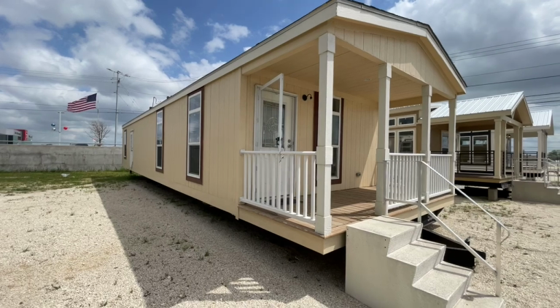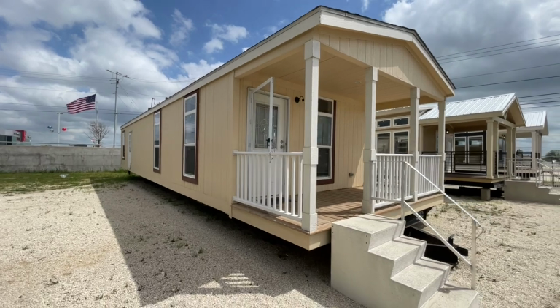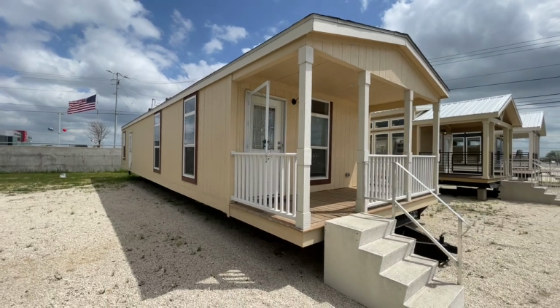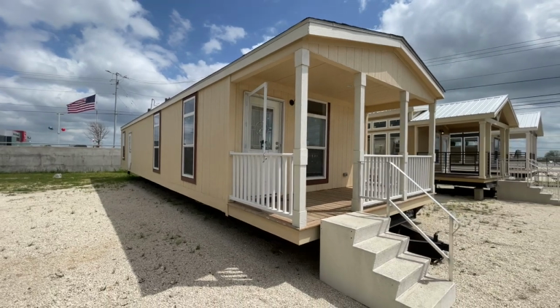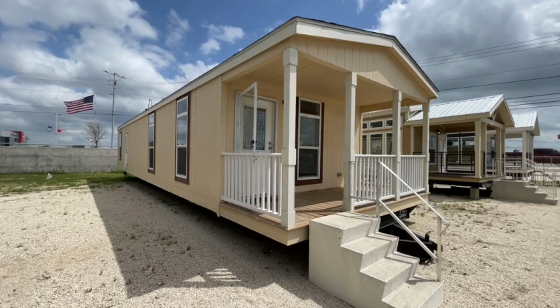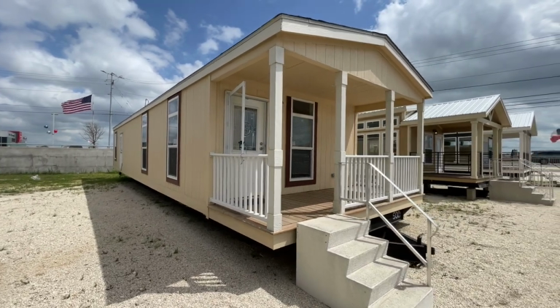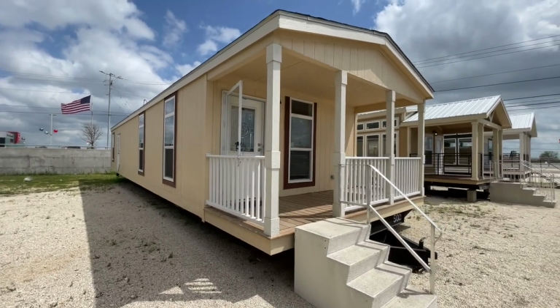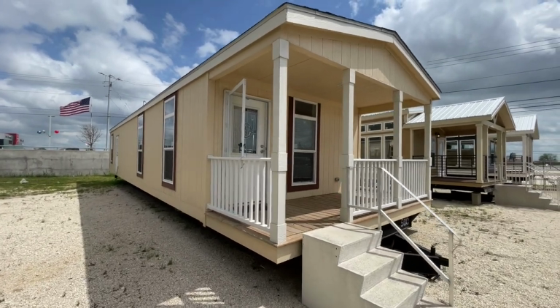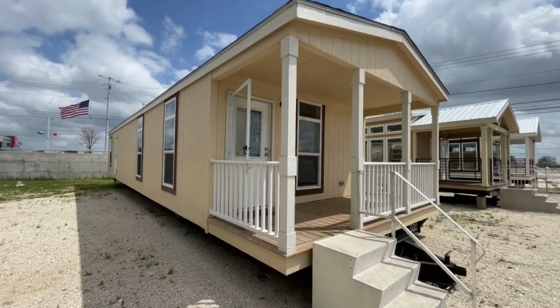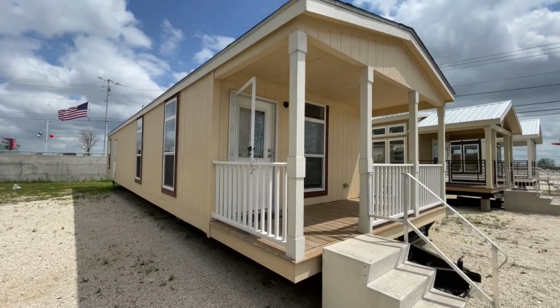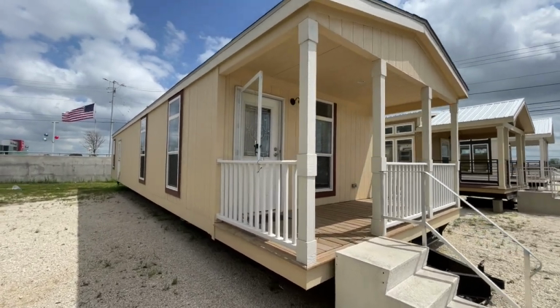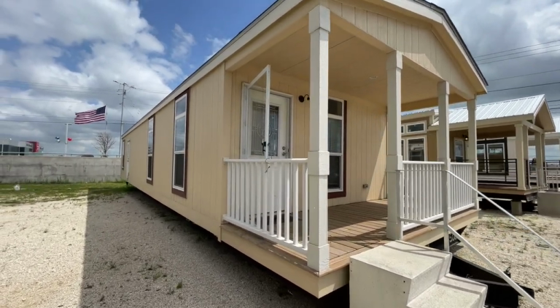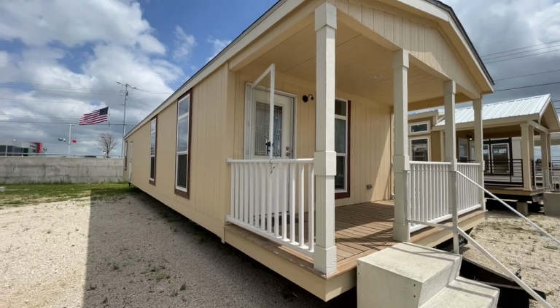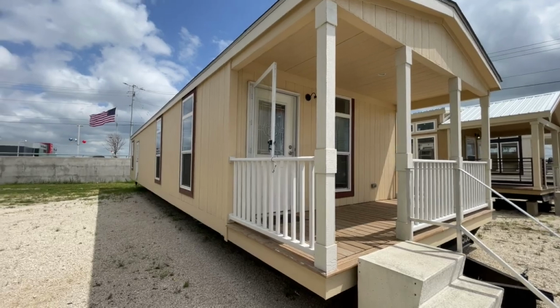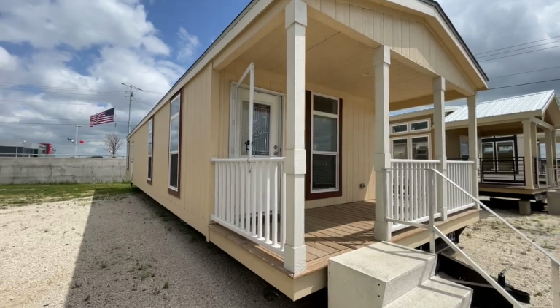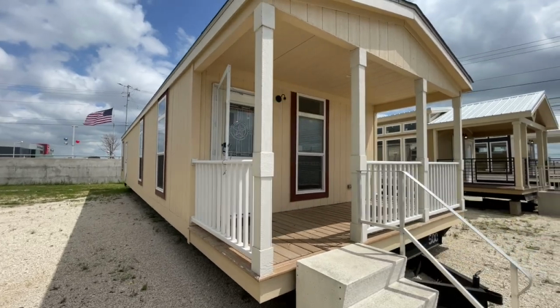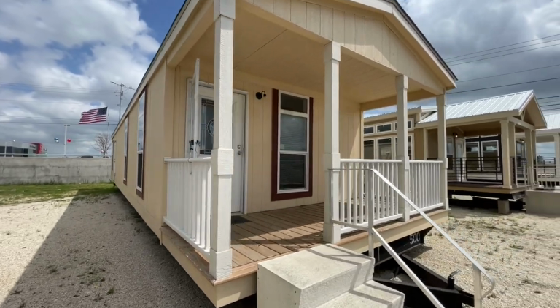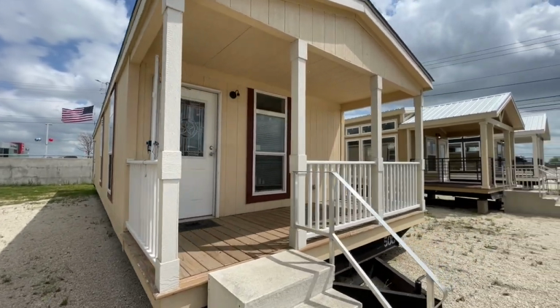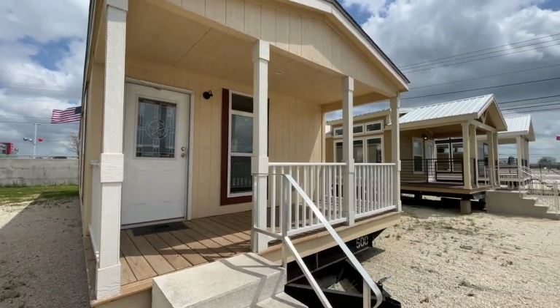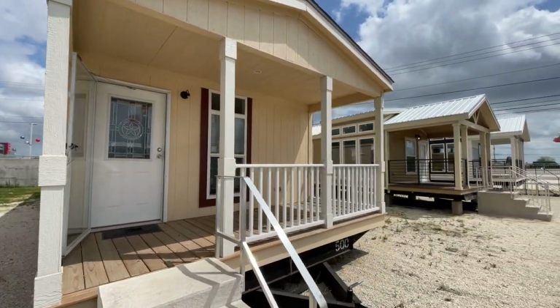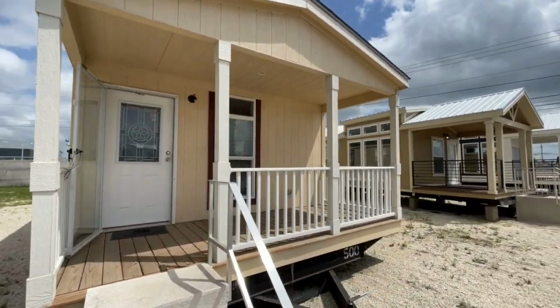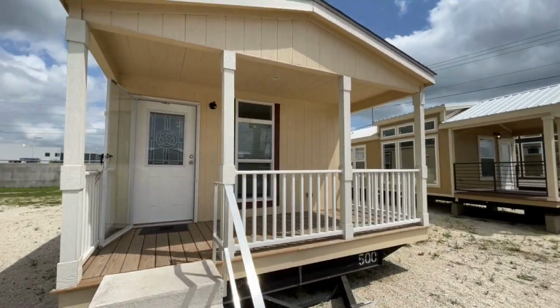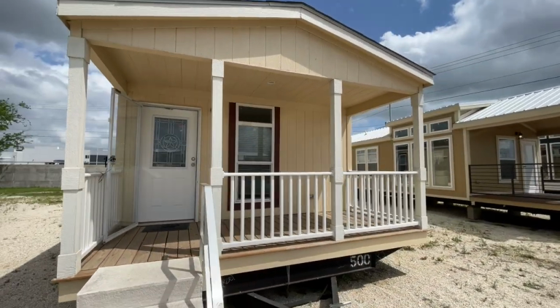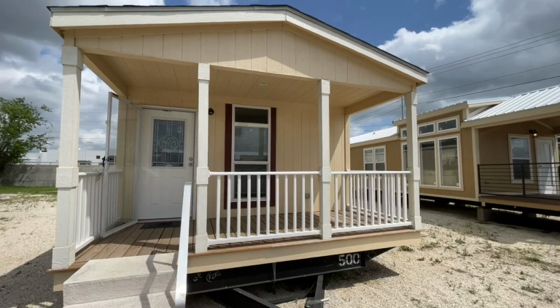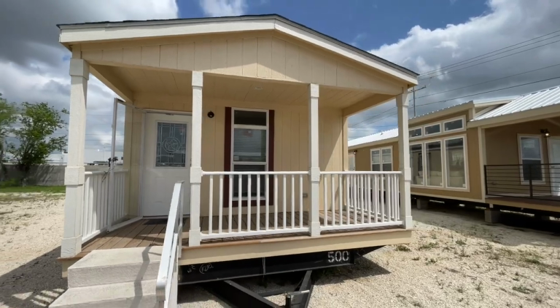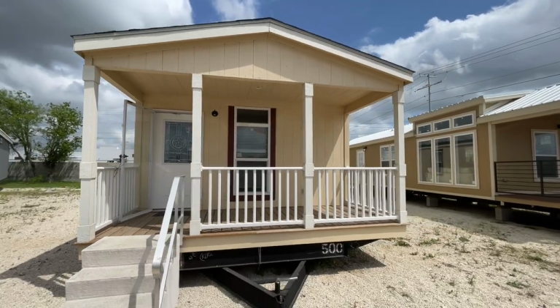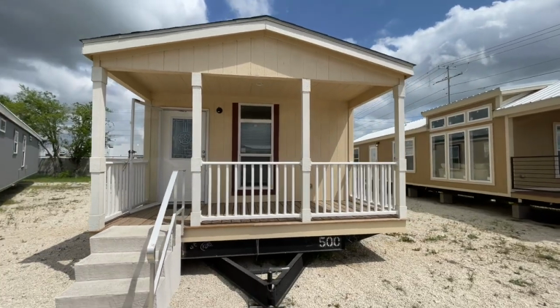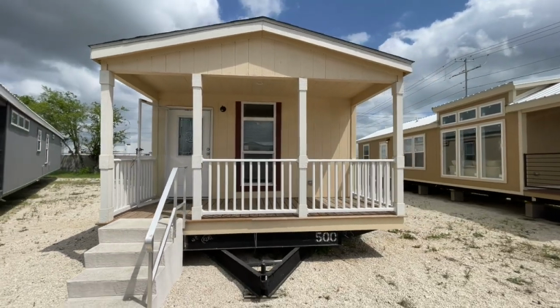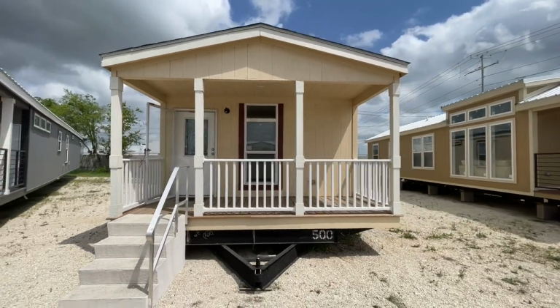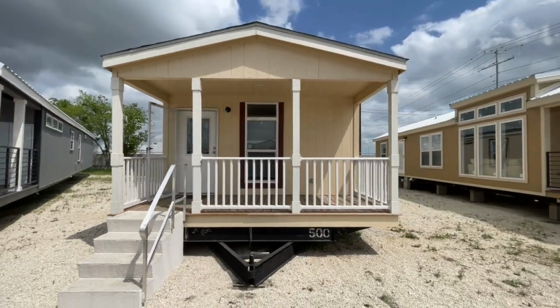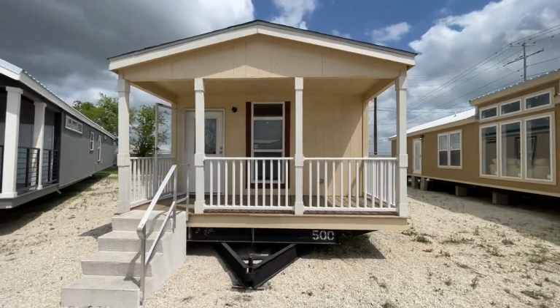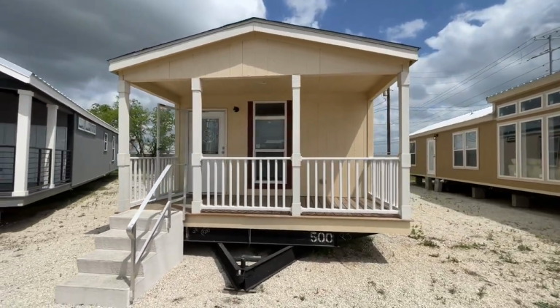What's going on everyone? Welcome back. Today we are in New Braunfels, Texas, back here at Titan Factory Direct Homes, and man do we have a cool little park model to share with you today. This is the Cabana, and it is by Champion Homes.